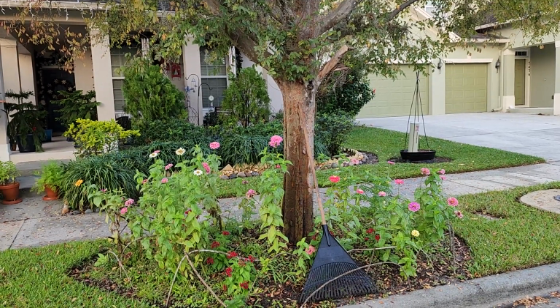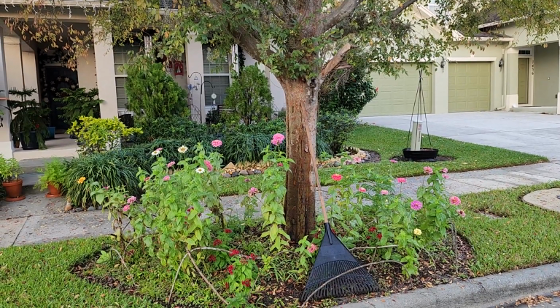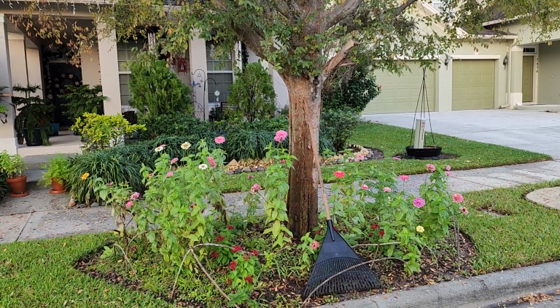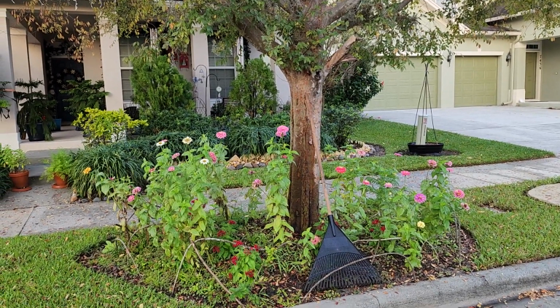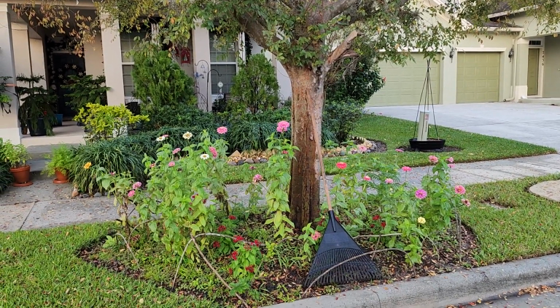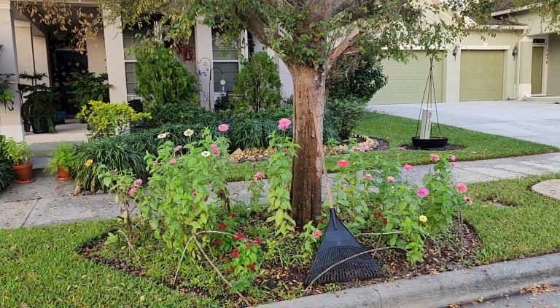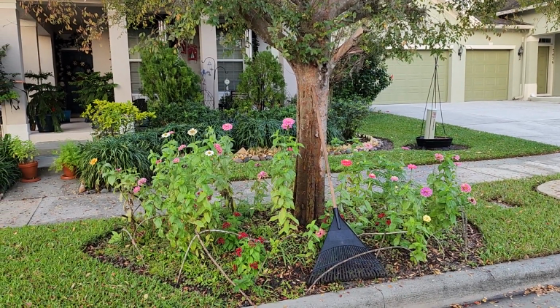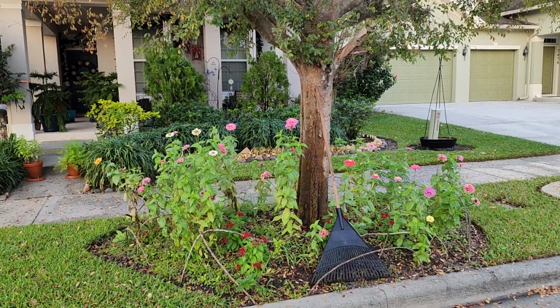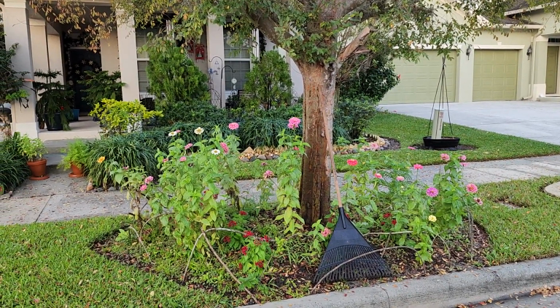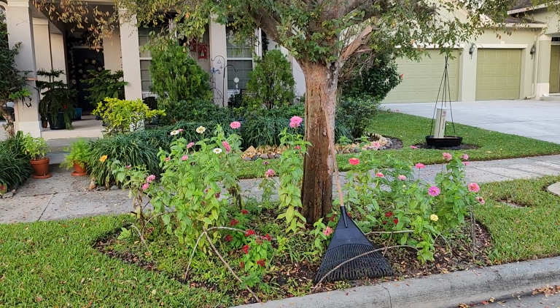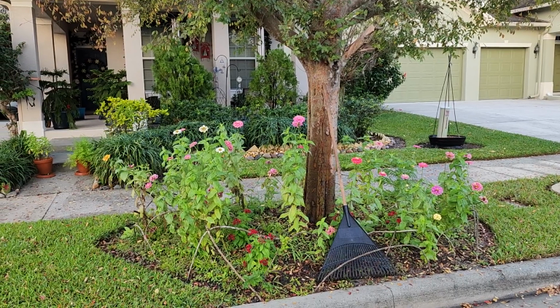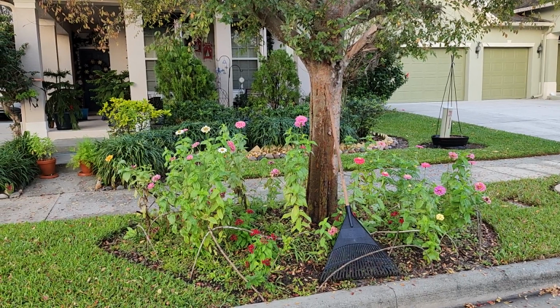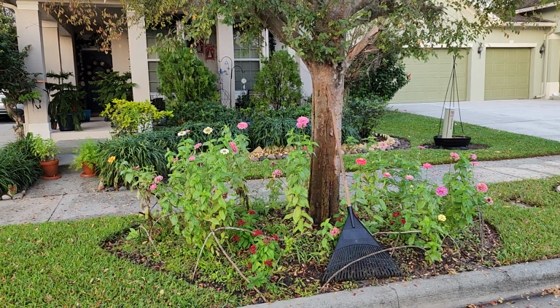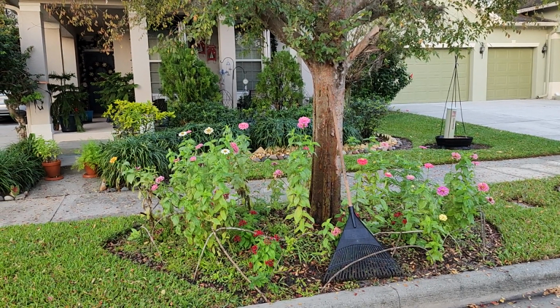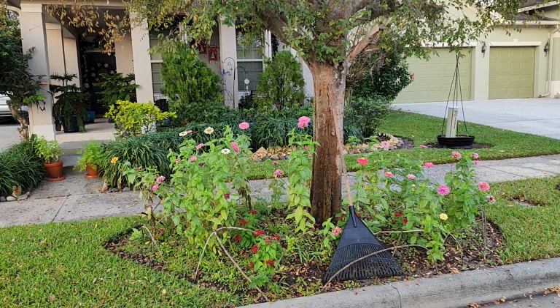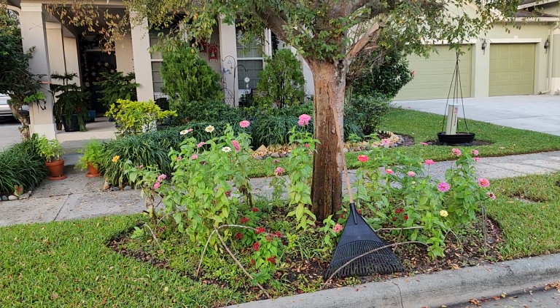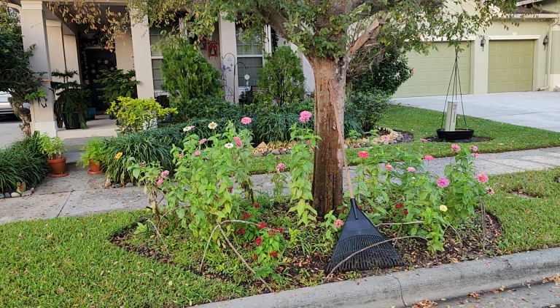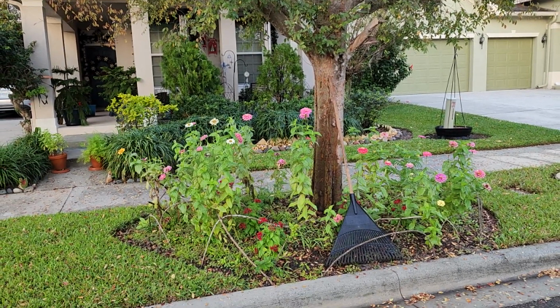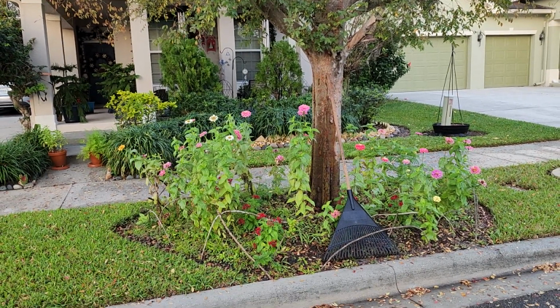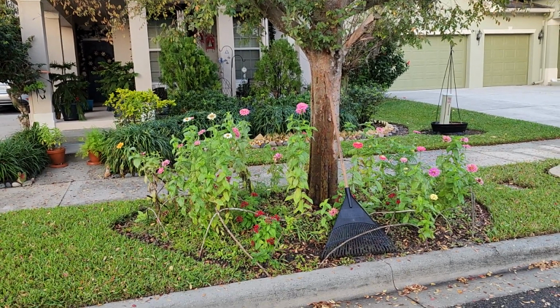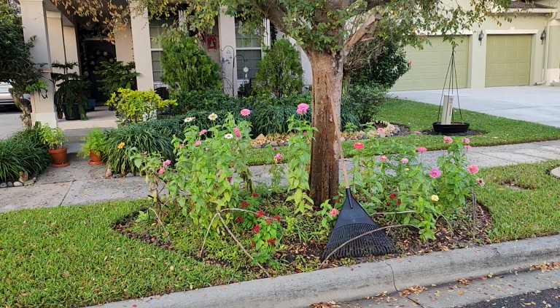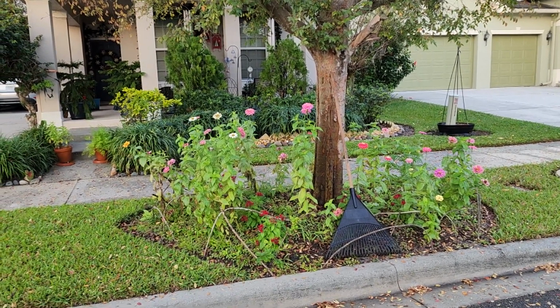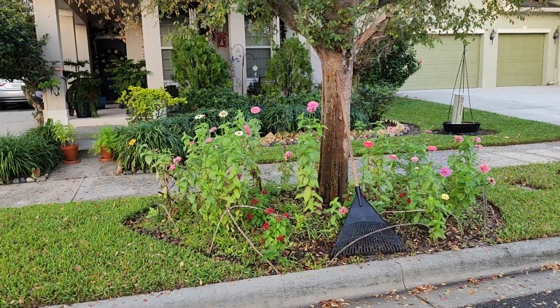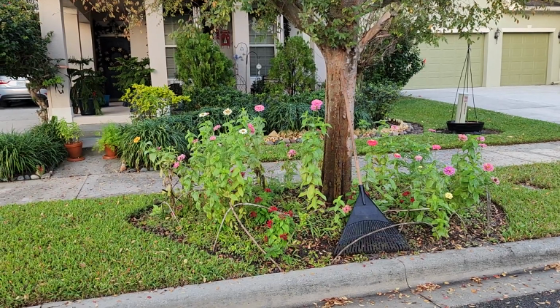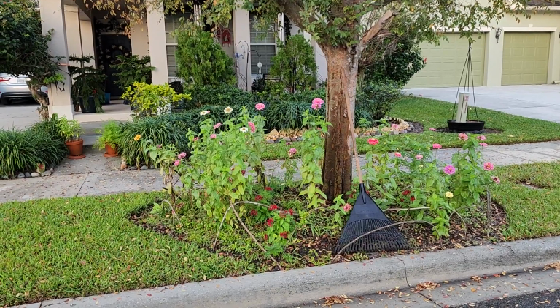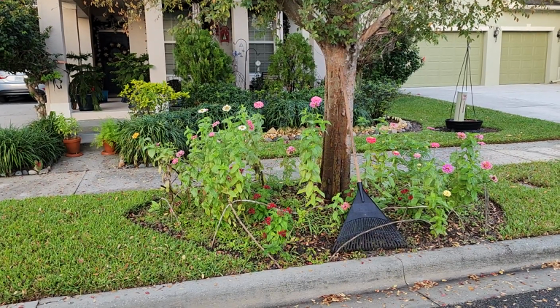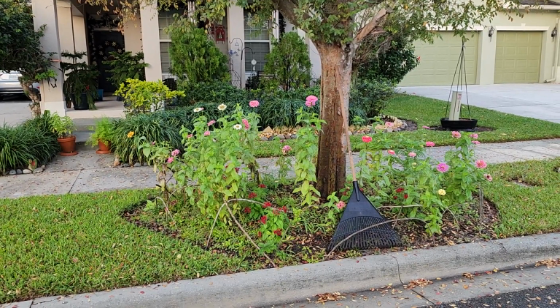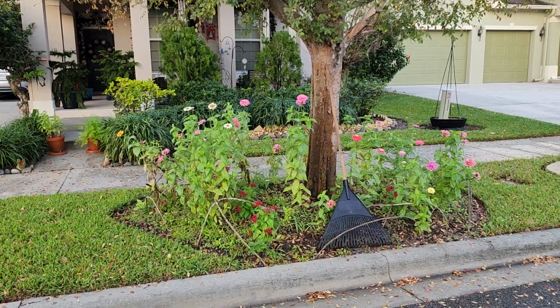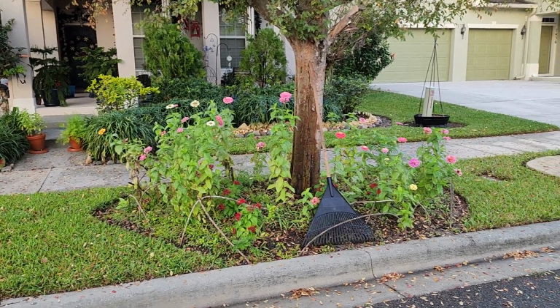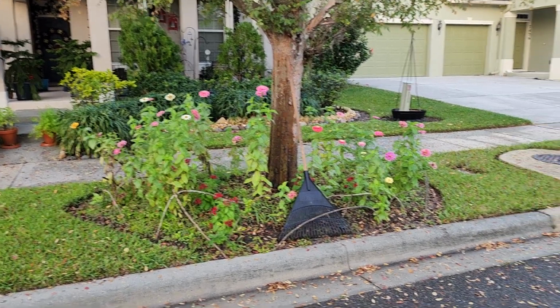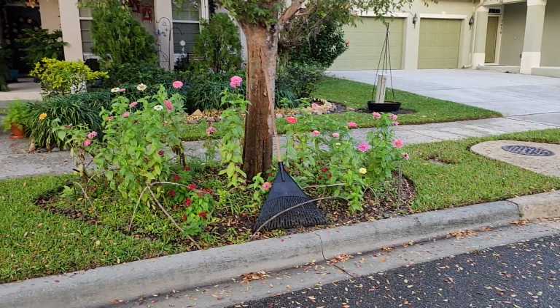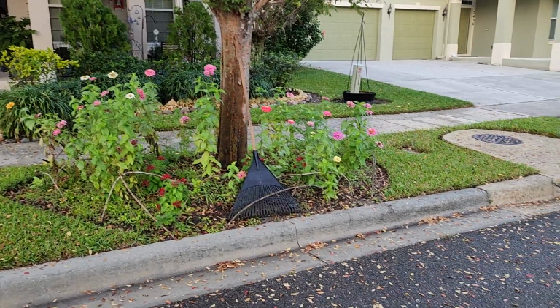Good morning, my friends. I'm actually standing out in the street and I wanted to show you my little zinnia patch and also all the leaves that are falling.